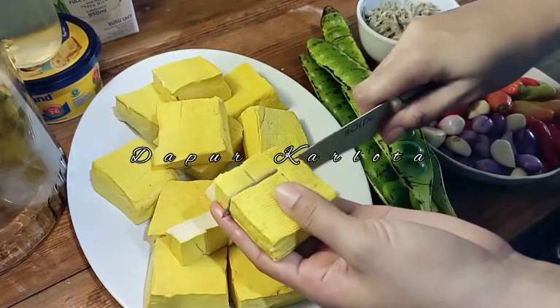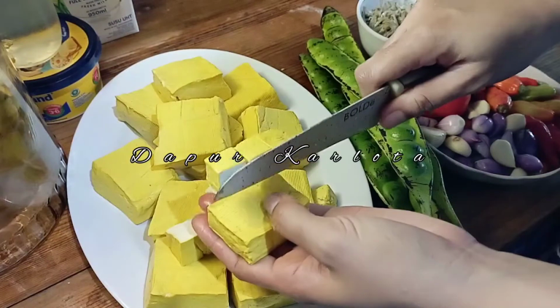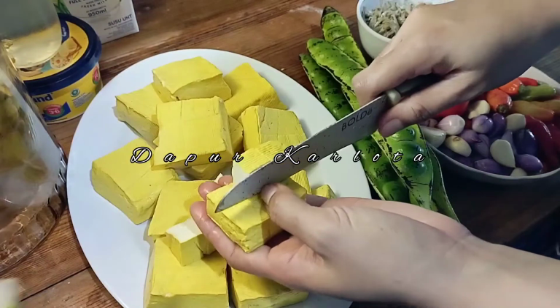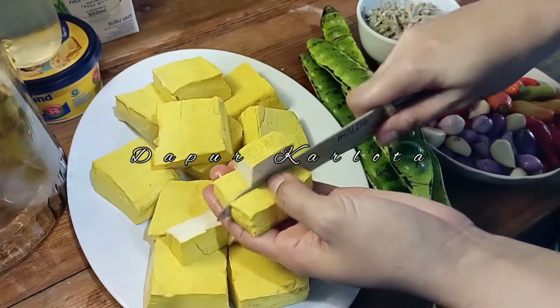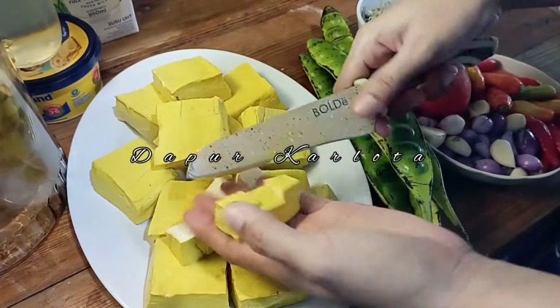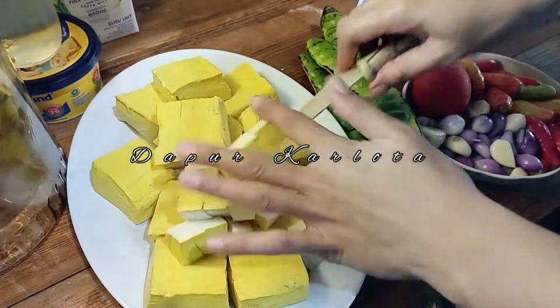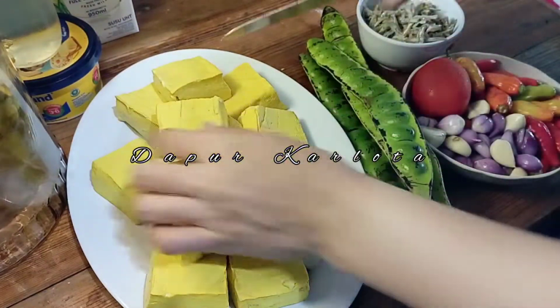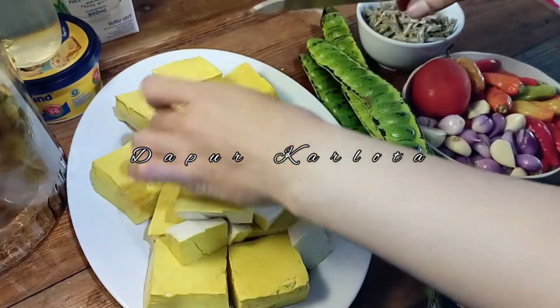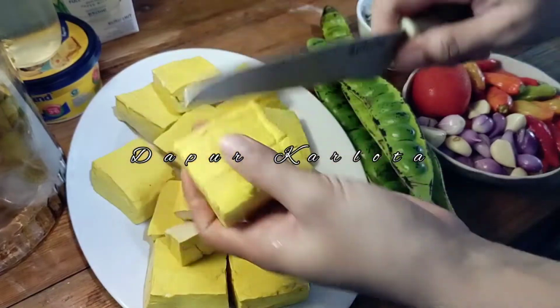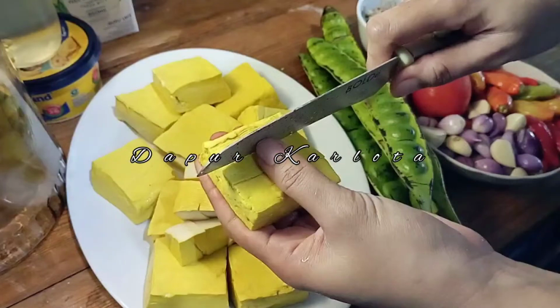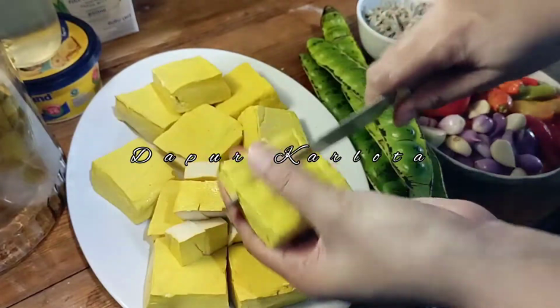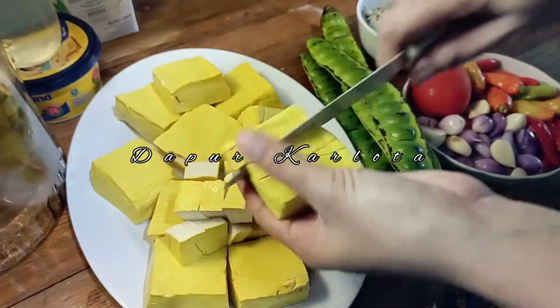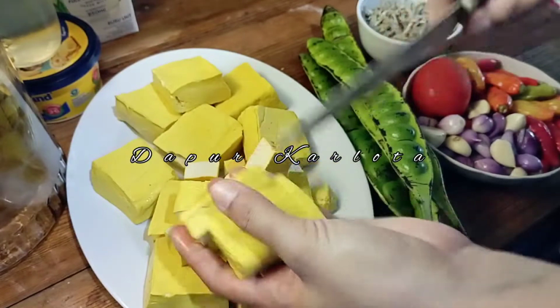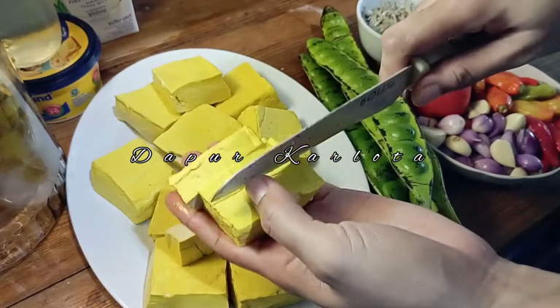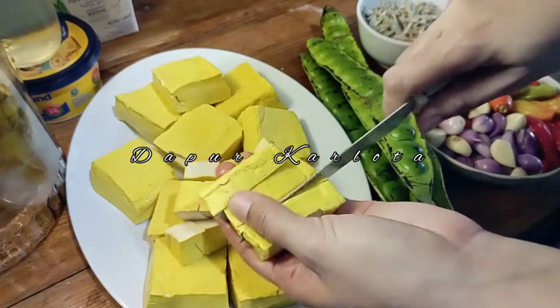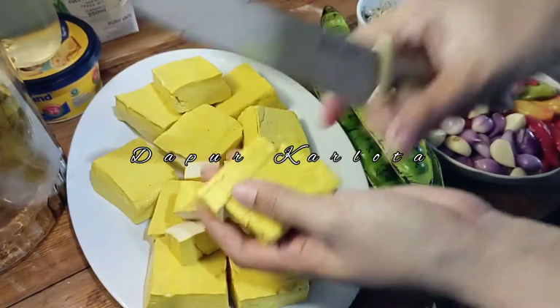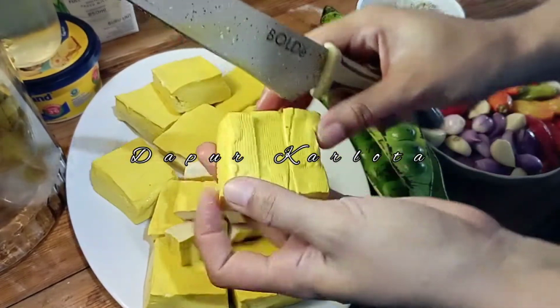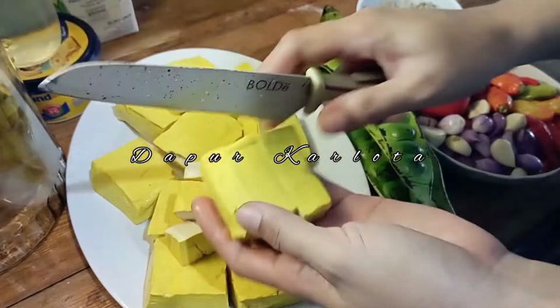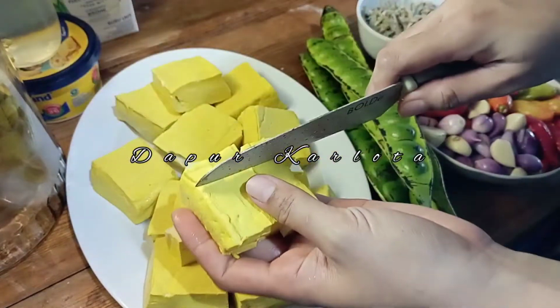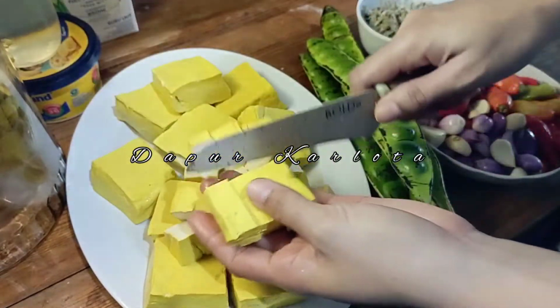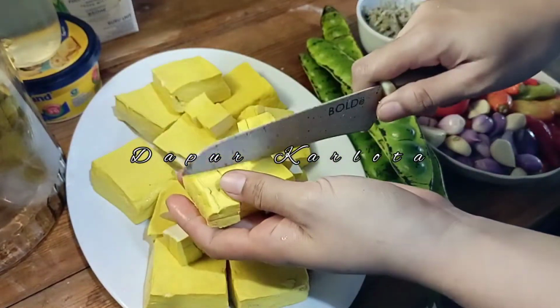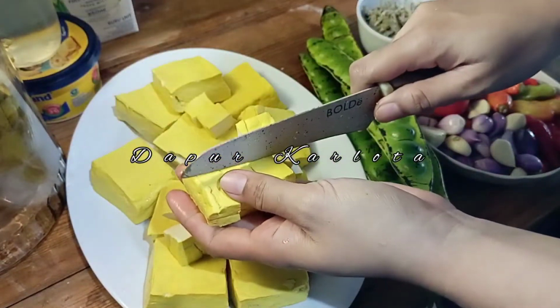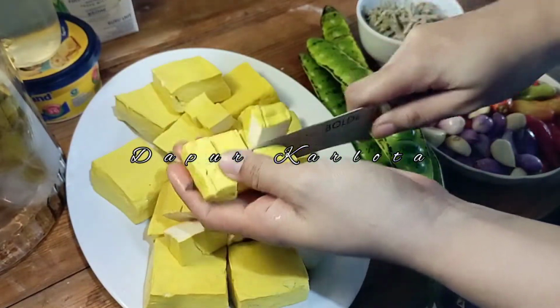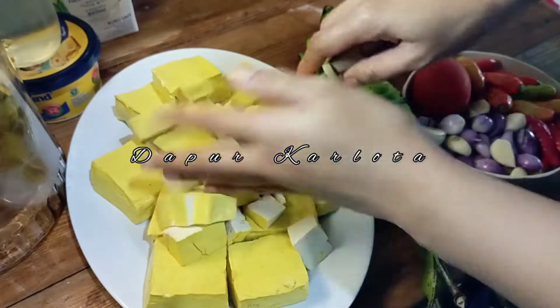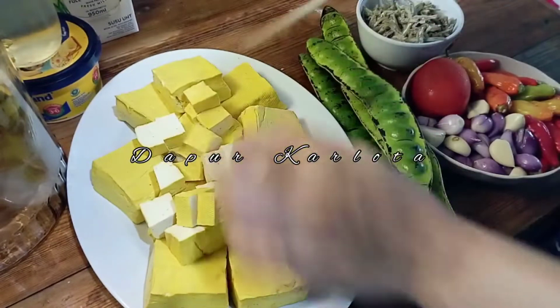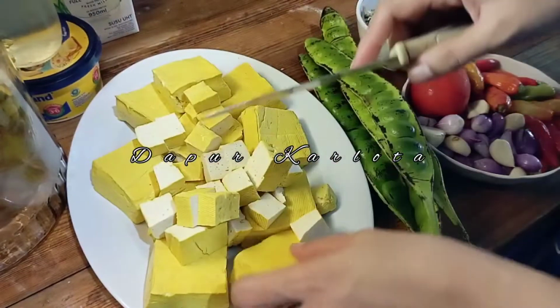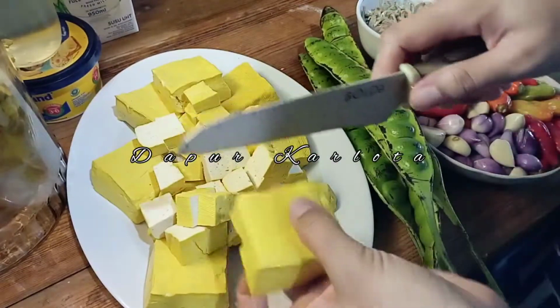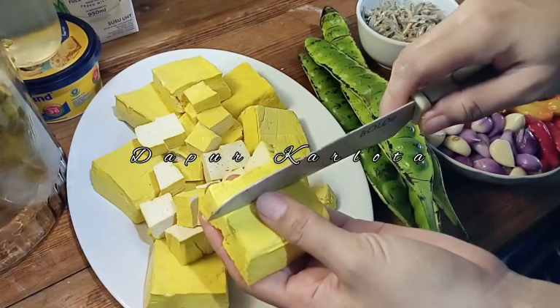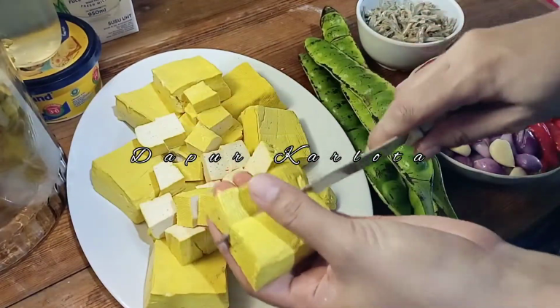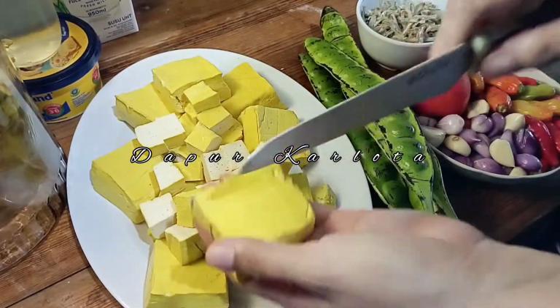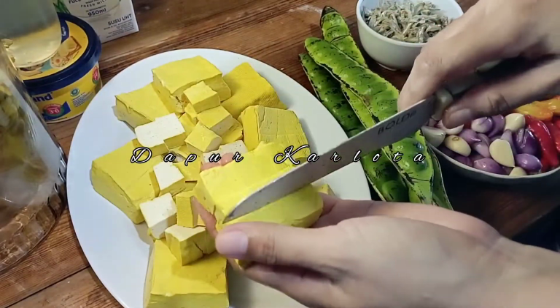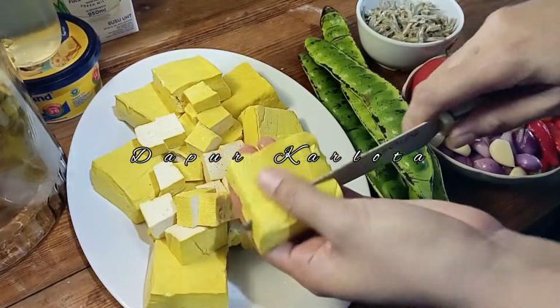Pertama-tama aku potong kotak-kotak dulu tahunya. Disini aku pakai tahu kuning karena kalau tahu kuning itu udah ada rasa asinnya ya teman-teman. Nah disini kita potong kotak-kotak semua dulu abis itu kita goreng.